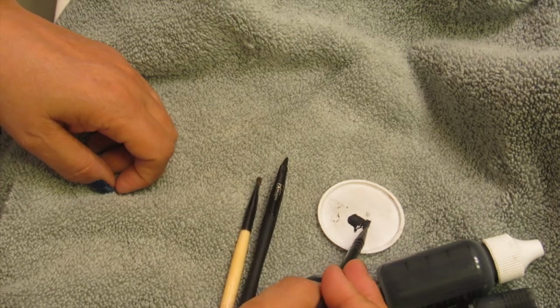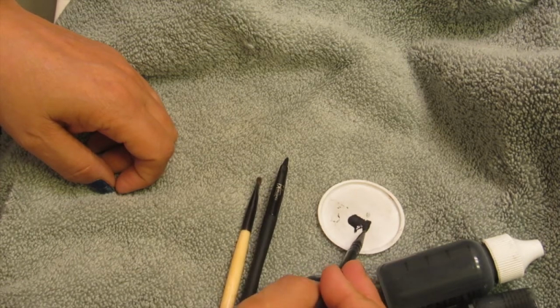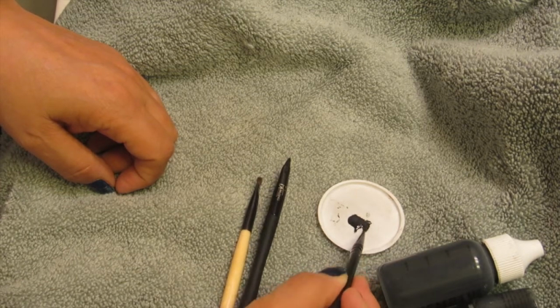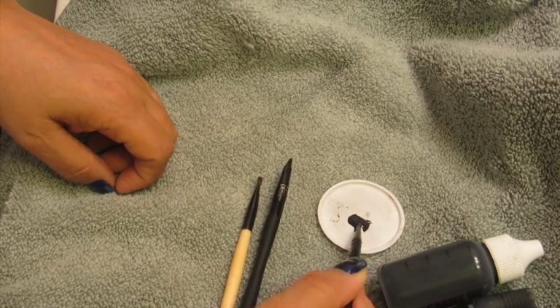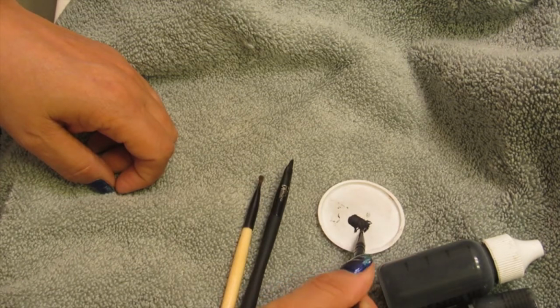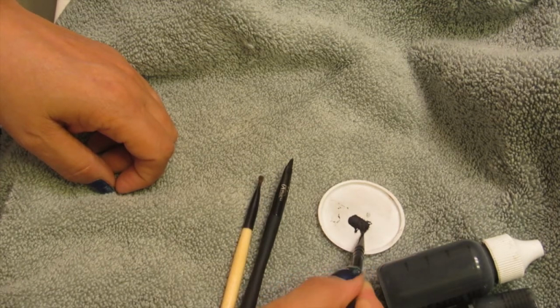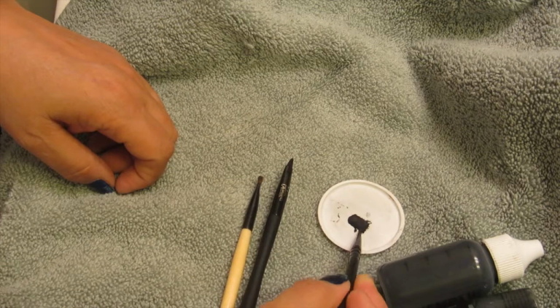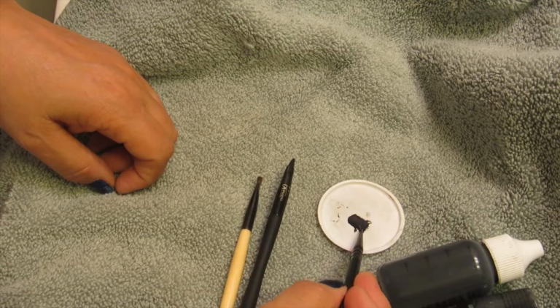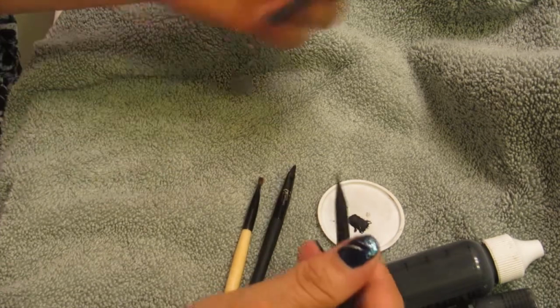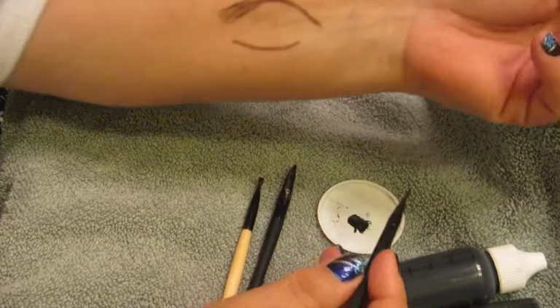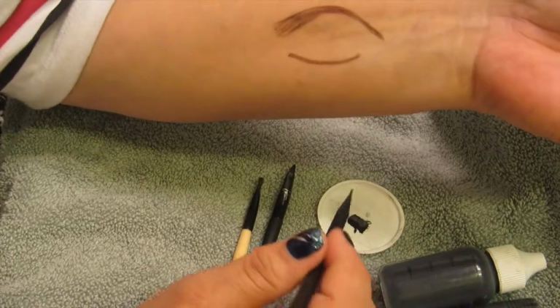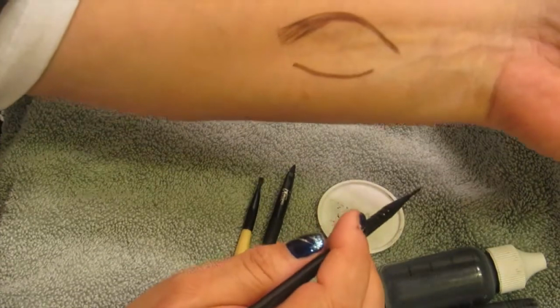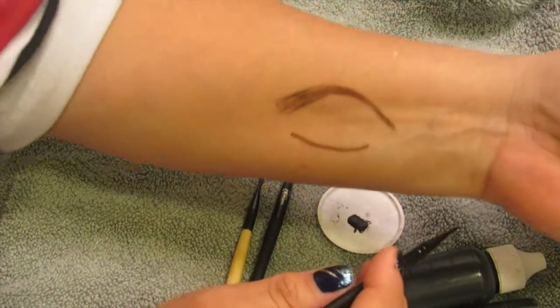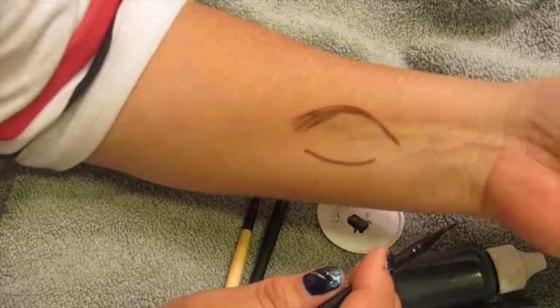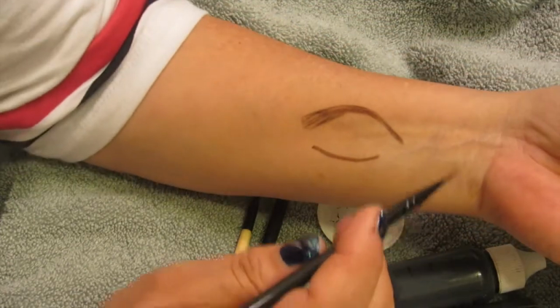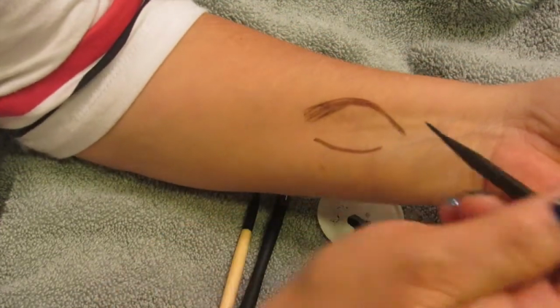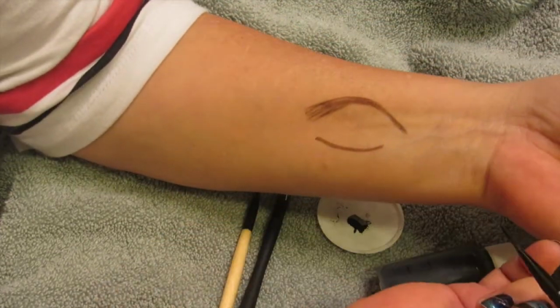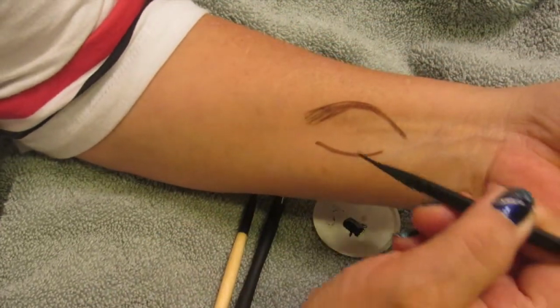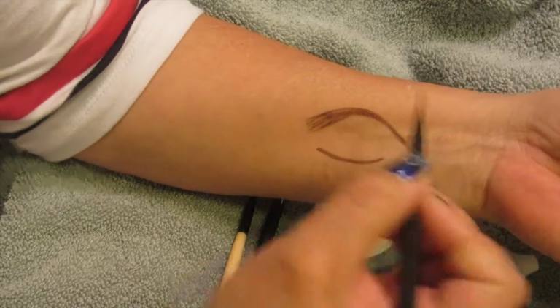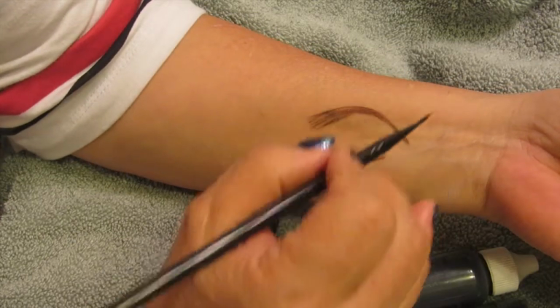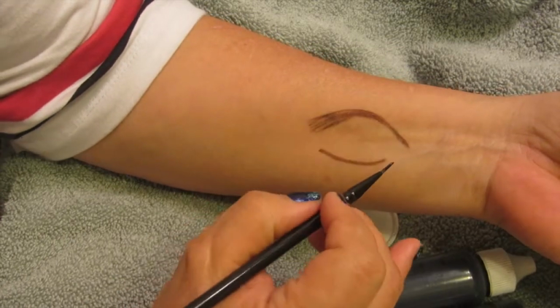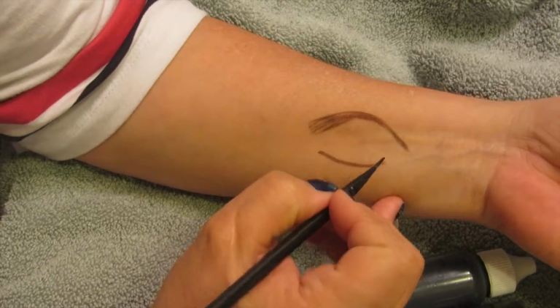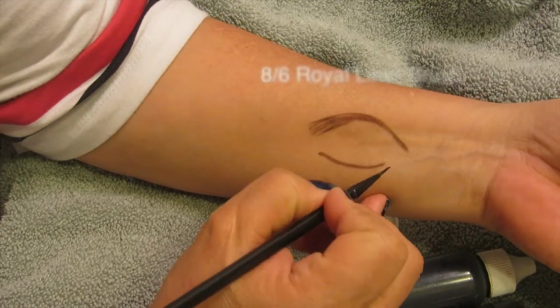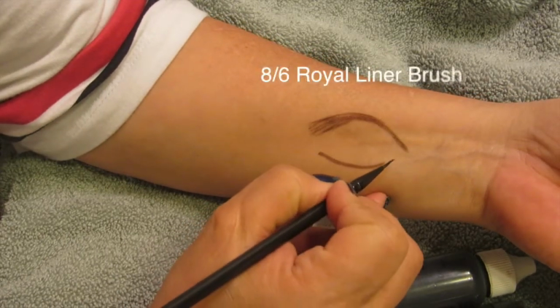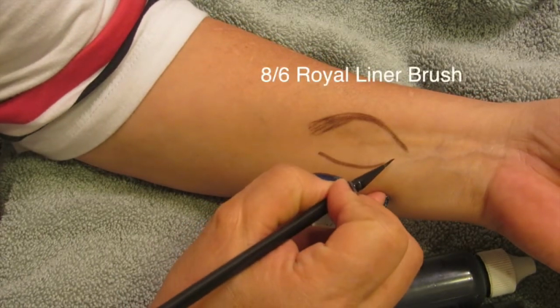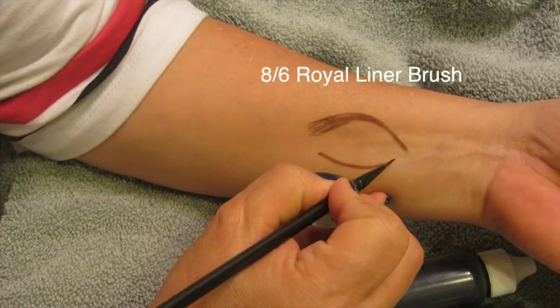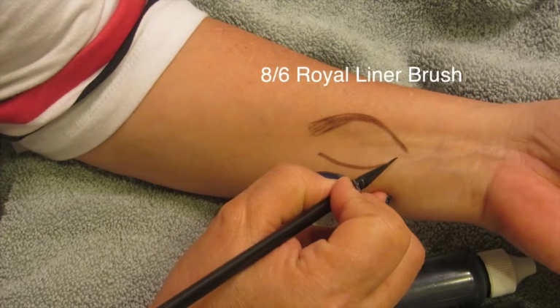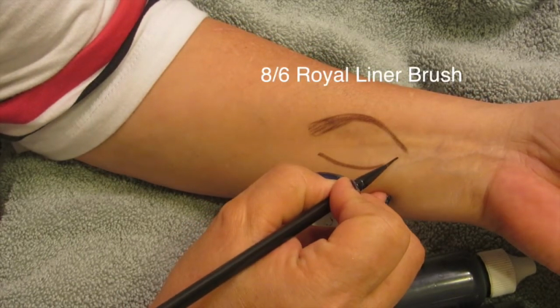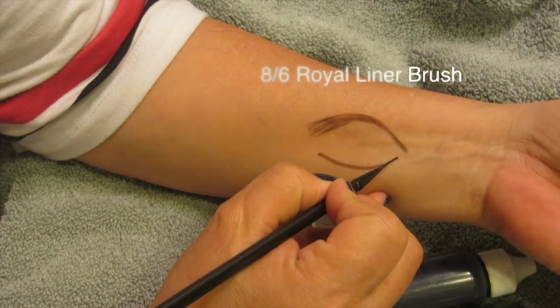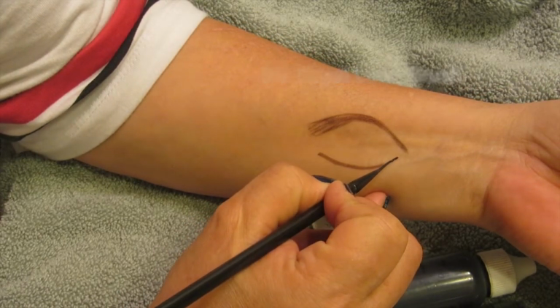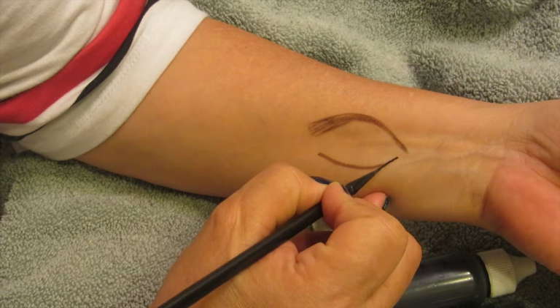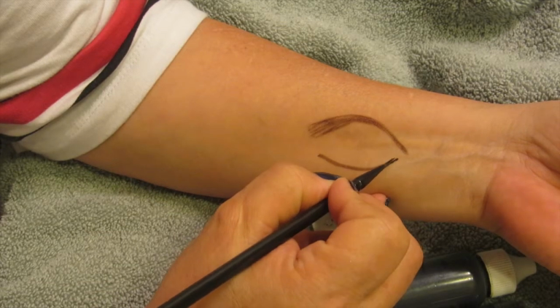When you use airbrush makeup, whether it's in liquid form or you spray it with your airbrush gun, it lasts forever — it's just great. Now here I'm using my arm again and I'm just going to wing out the eye really quickly for you, just to show you that it's pretty easy.